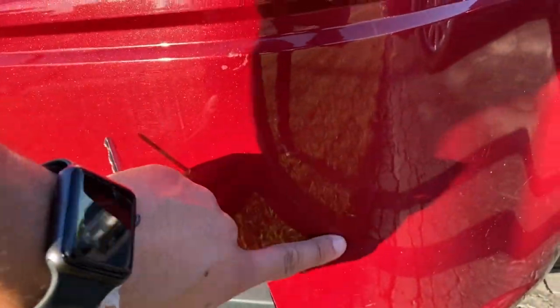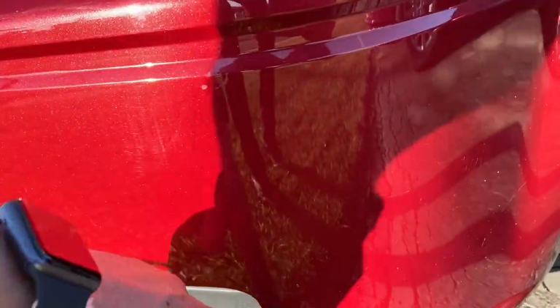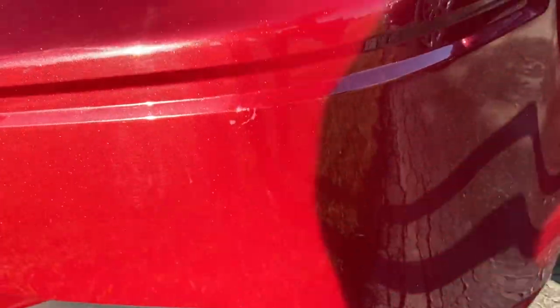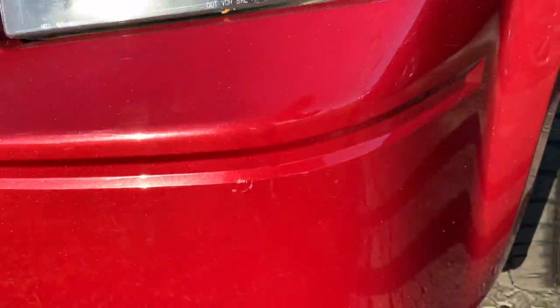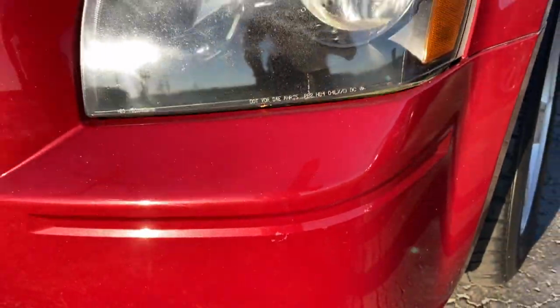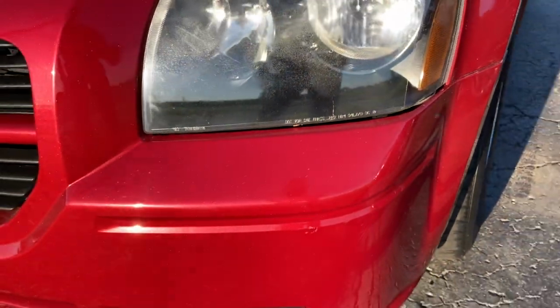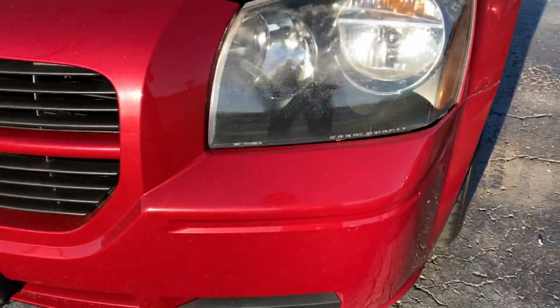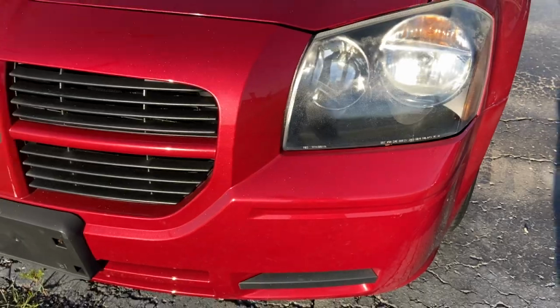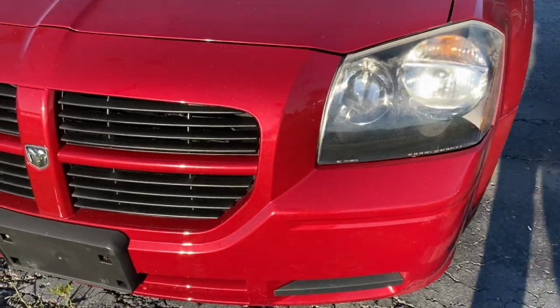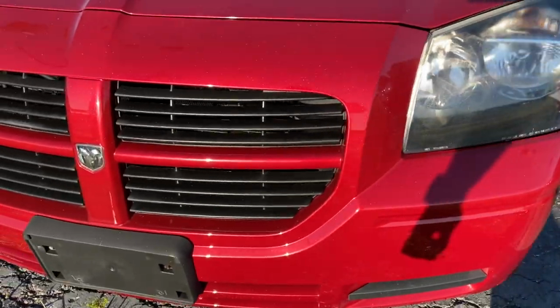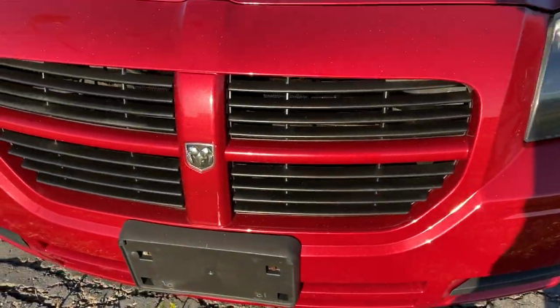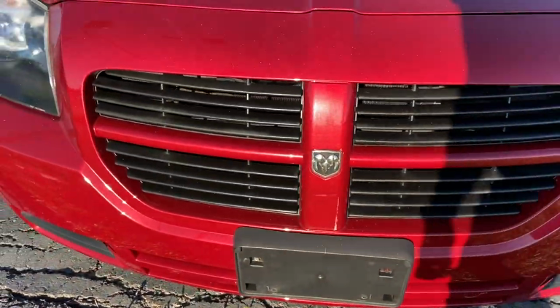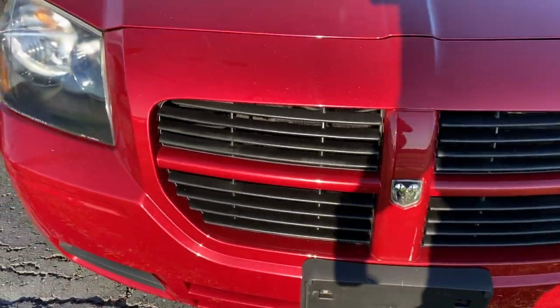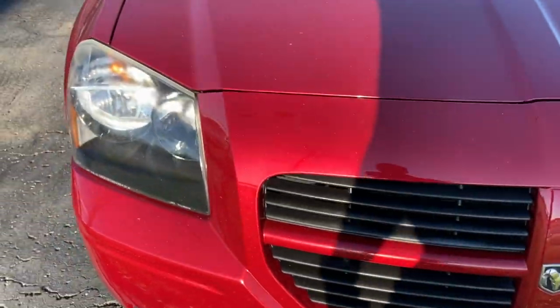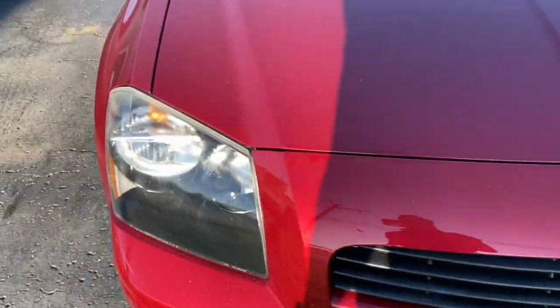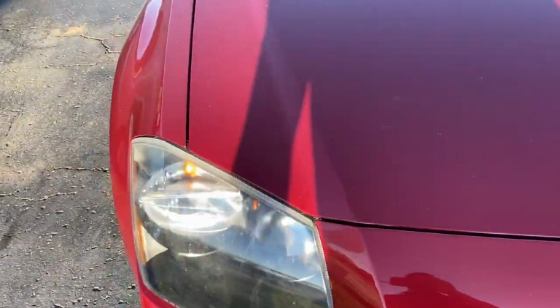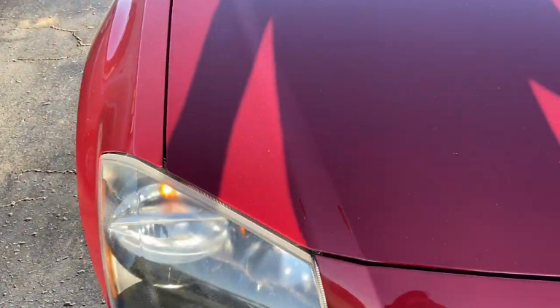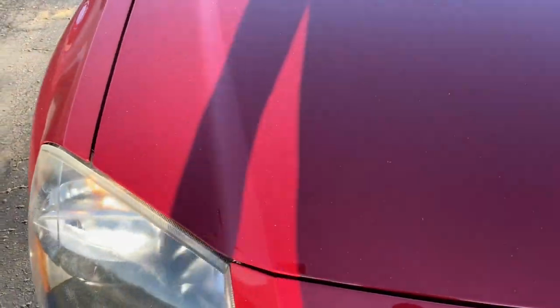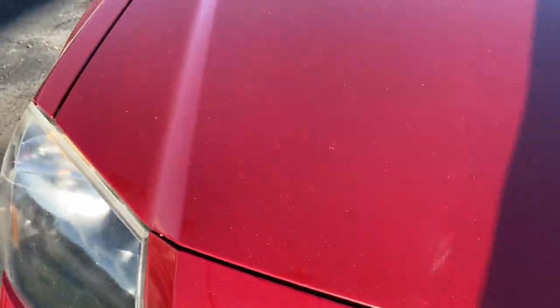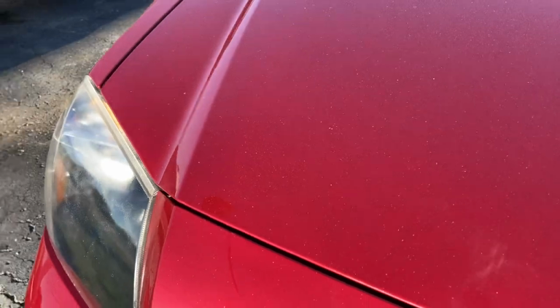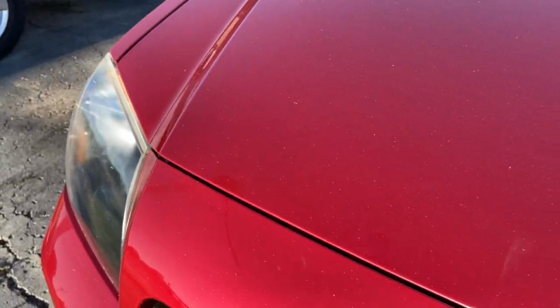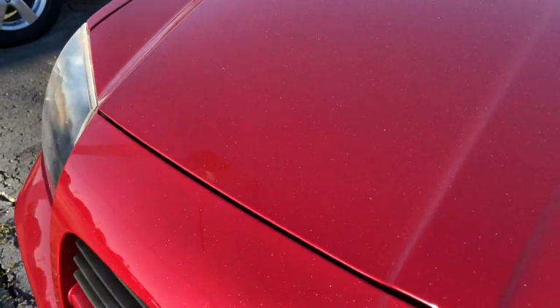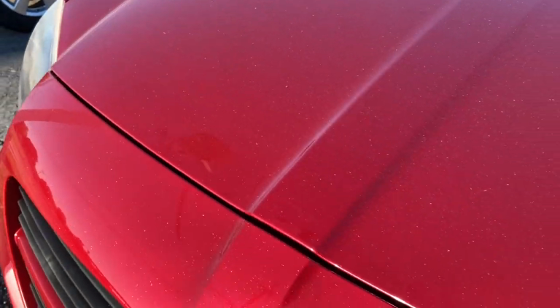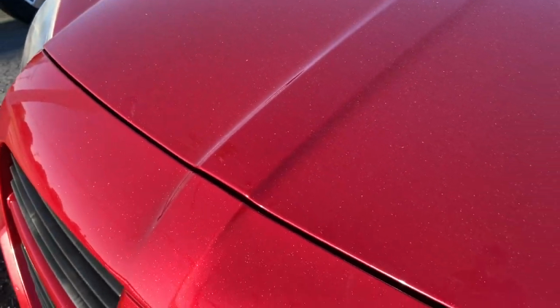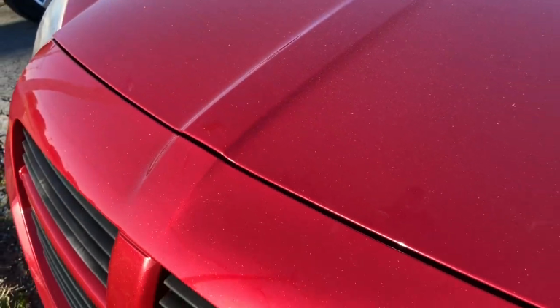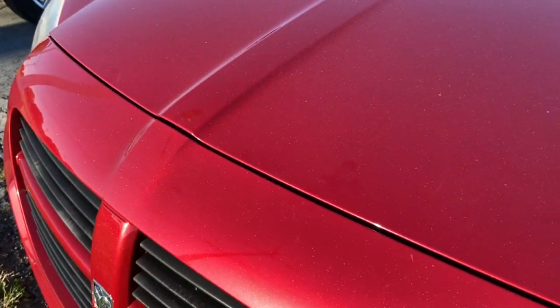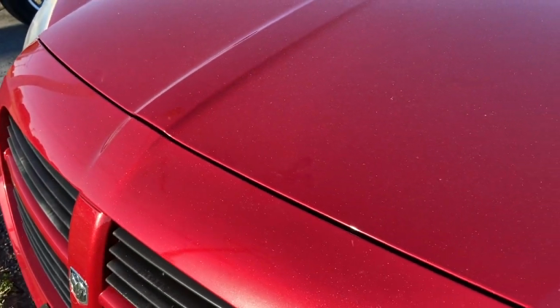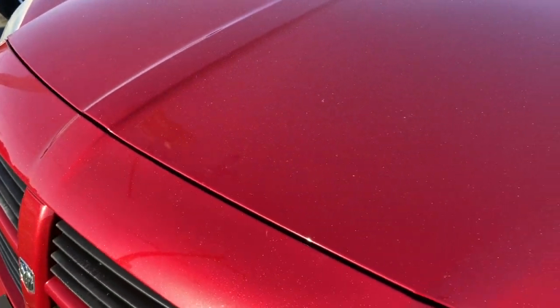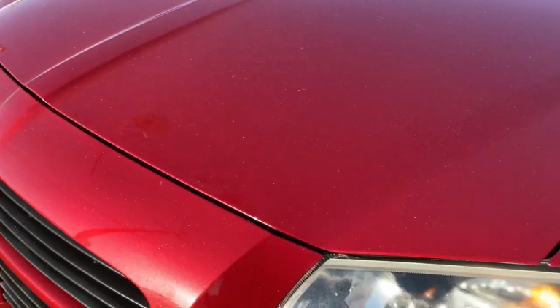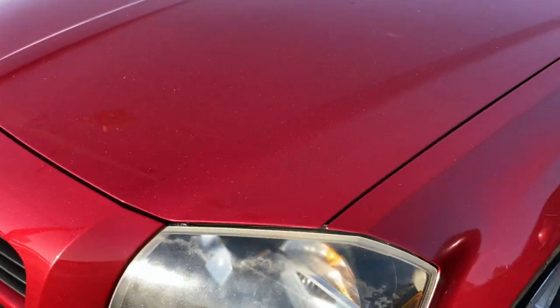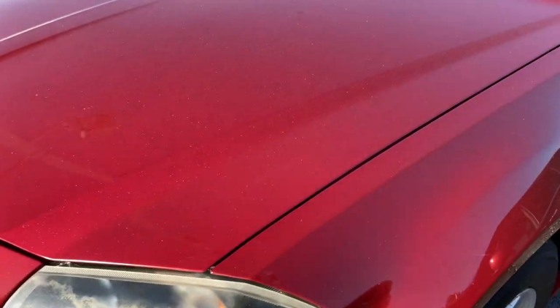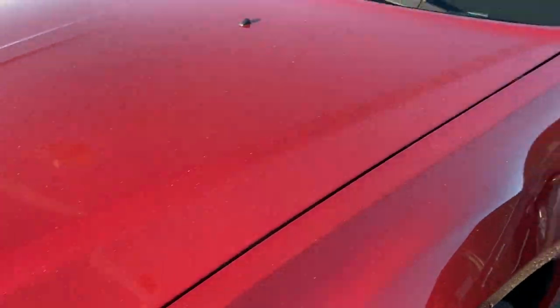Some light cracks in the bumper, very very light — doesn't catch my fingernail, excuse me. Take a look at the hood here. Doesn't look to be any paint bubbling or excess stone chipping or bug etching. That's a good sign.